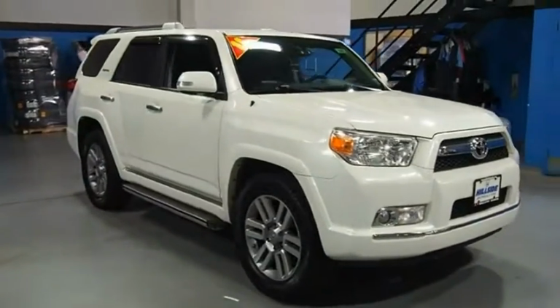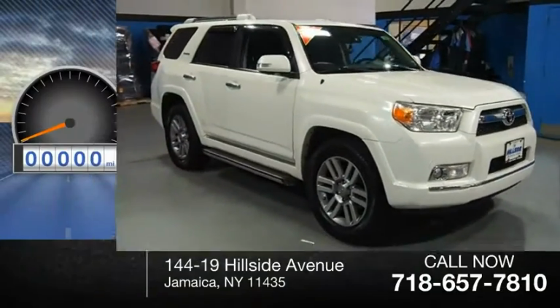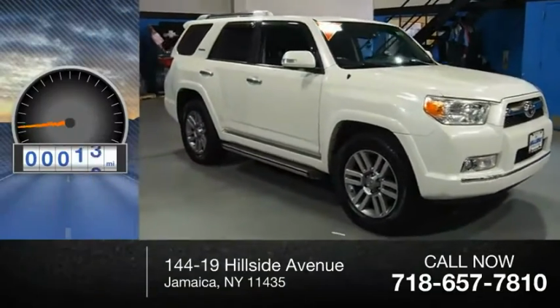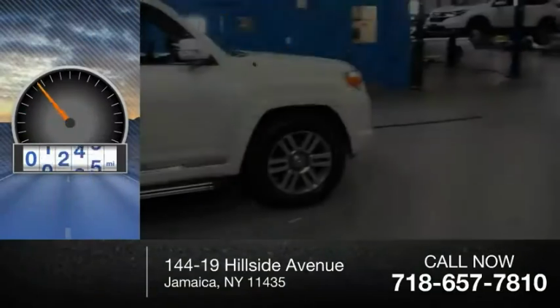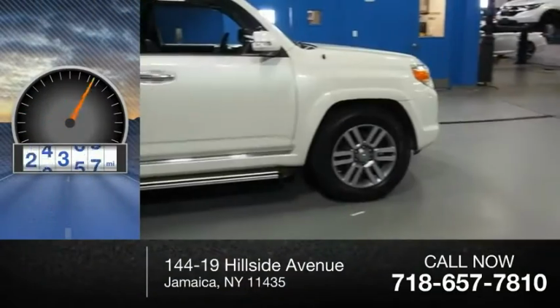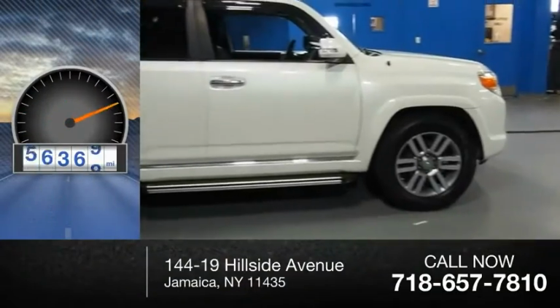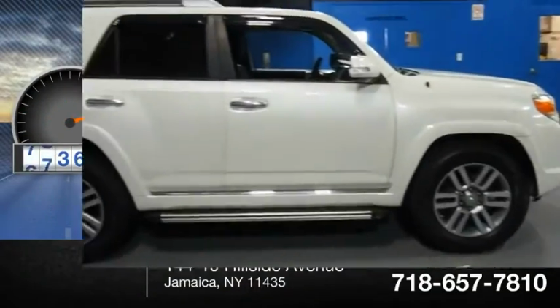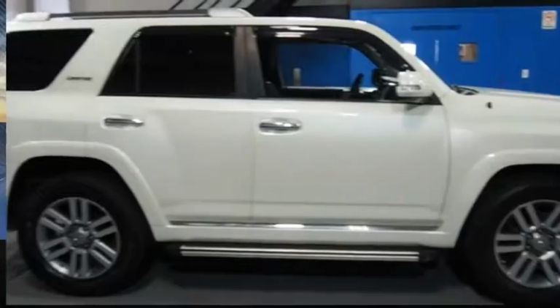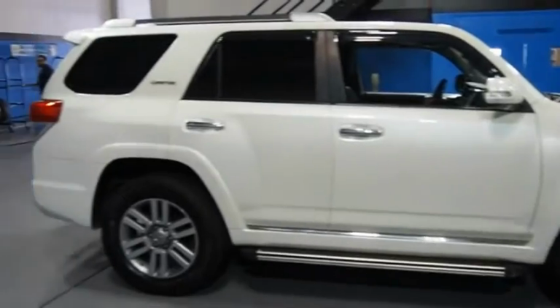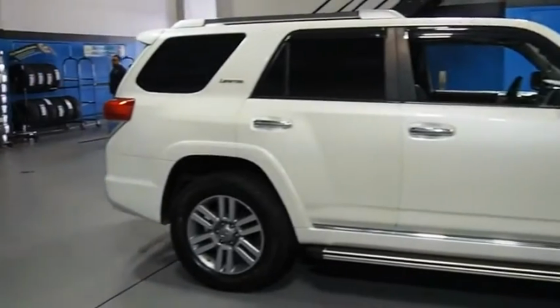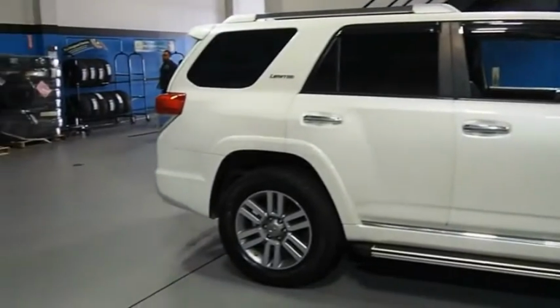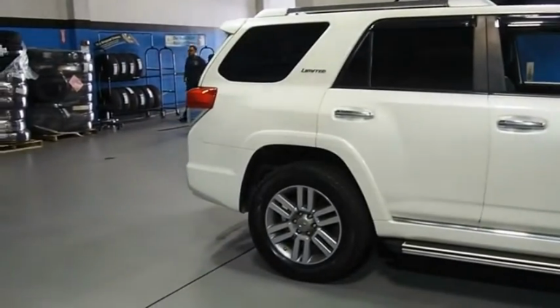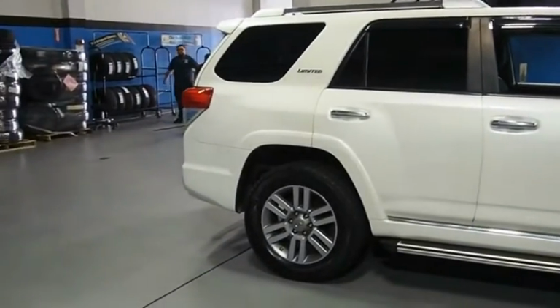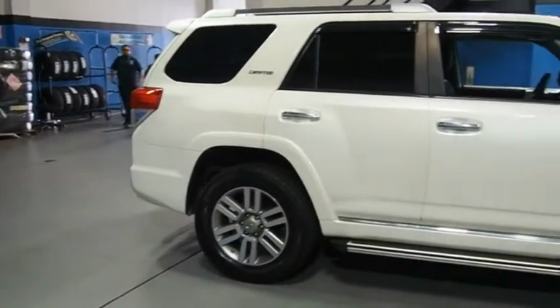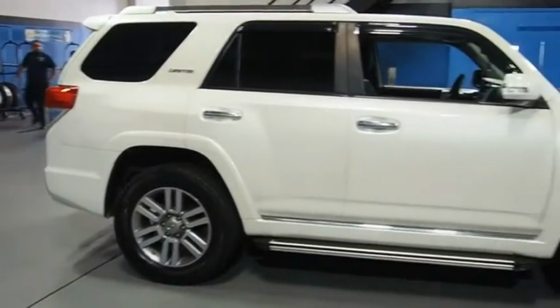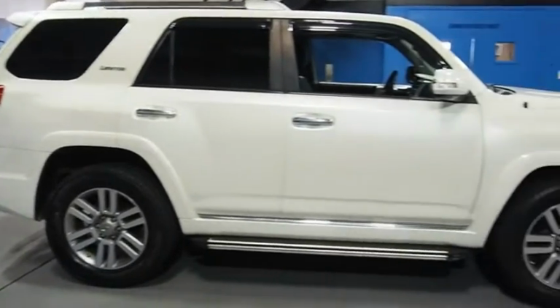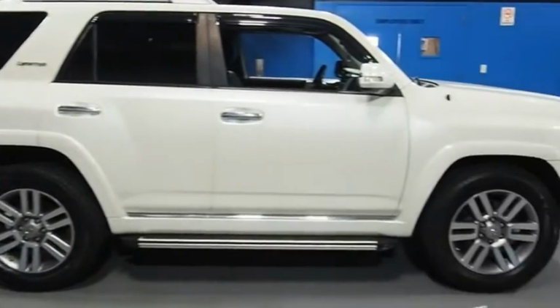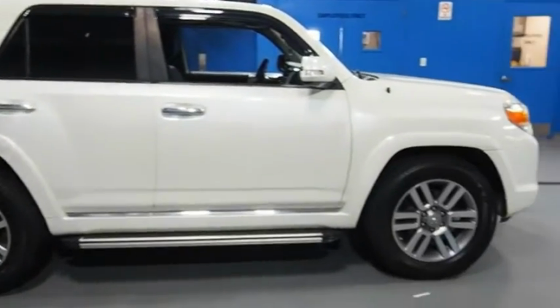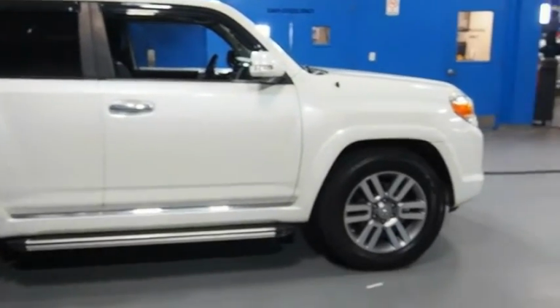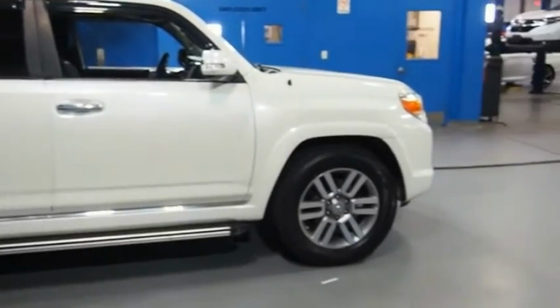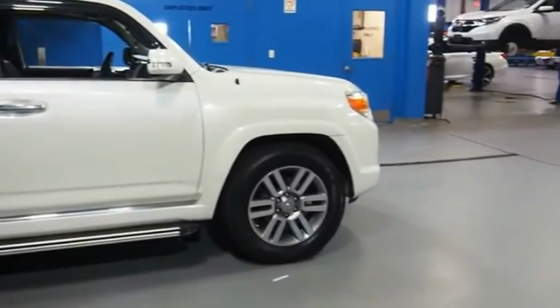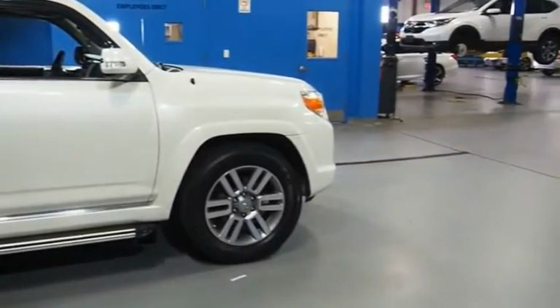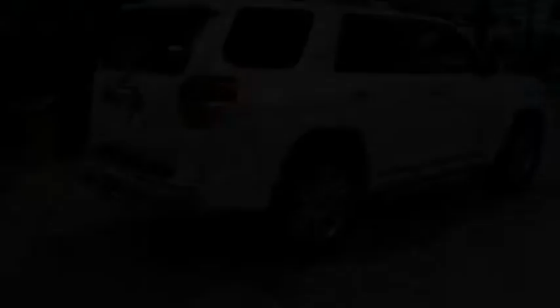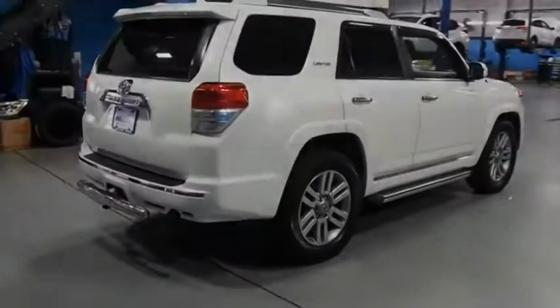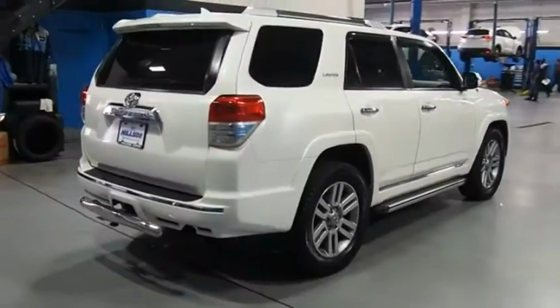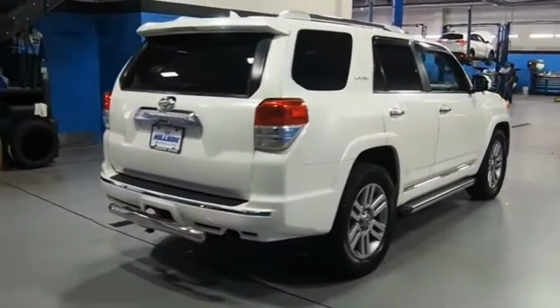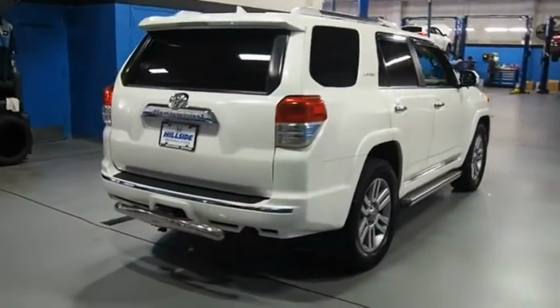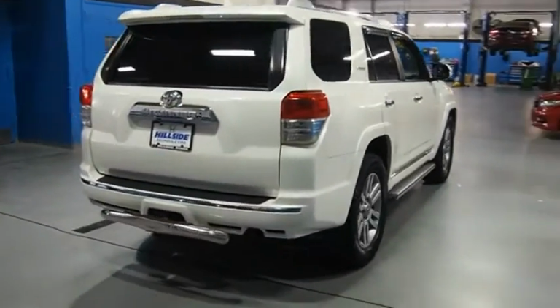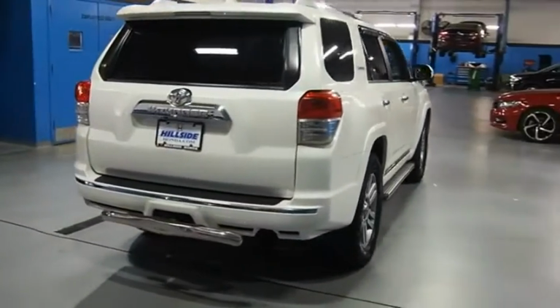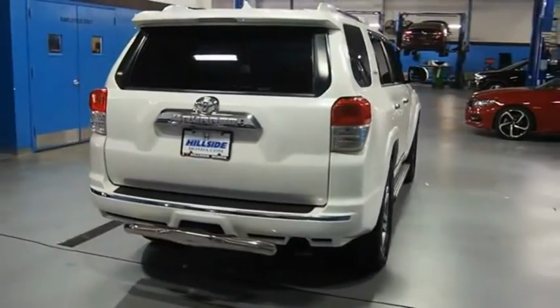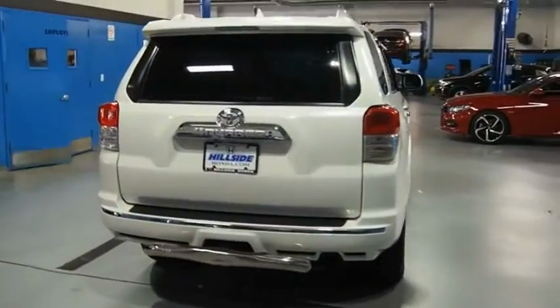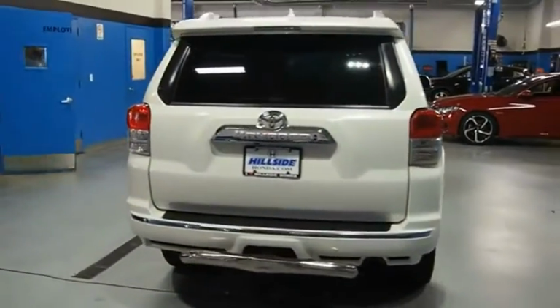This vehicle has less than 90,000 miles. 4Runner durability is unbeatable. There are more 4Runners on the road today than any other midsize SUV. Come see the car for yourself.